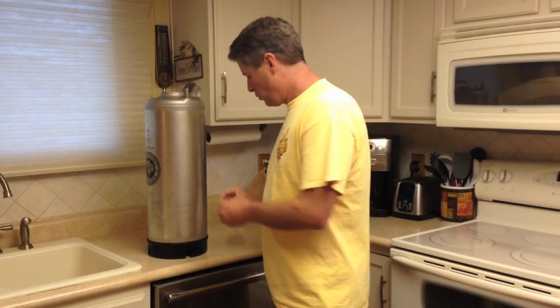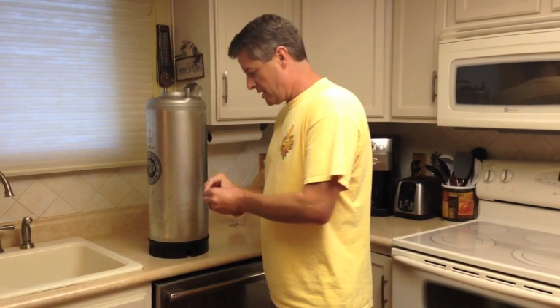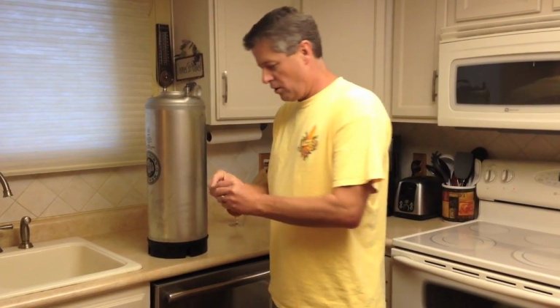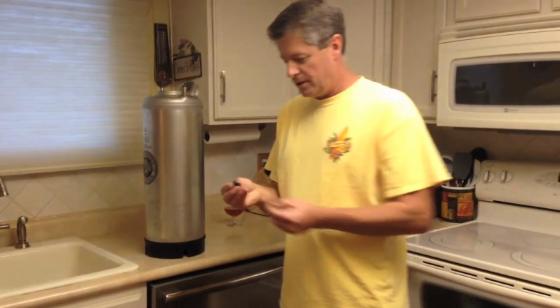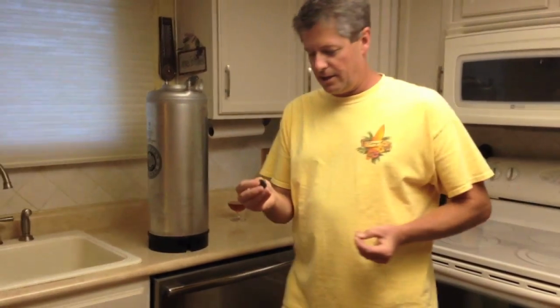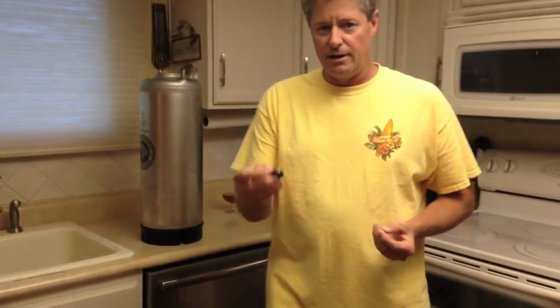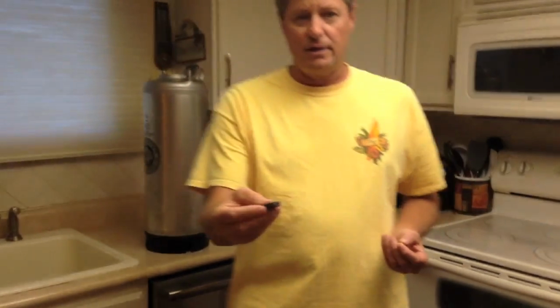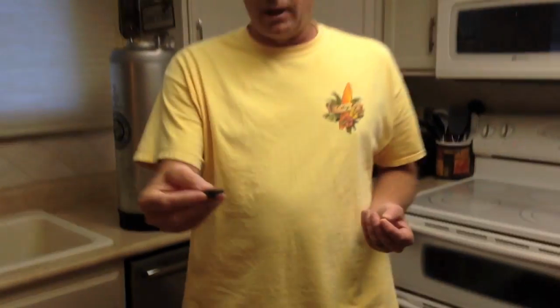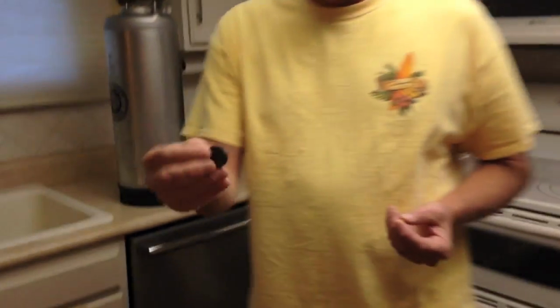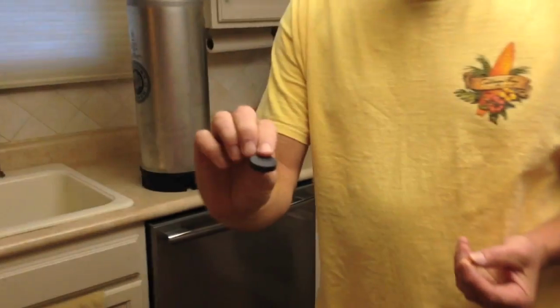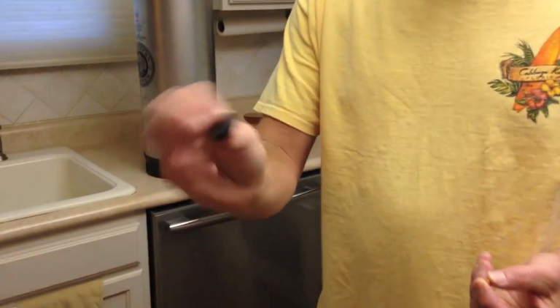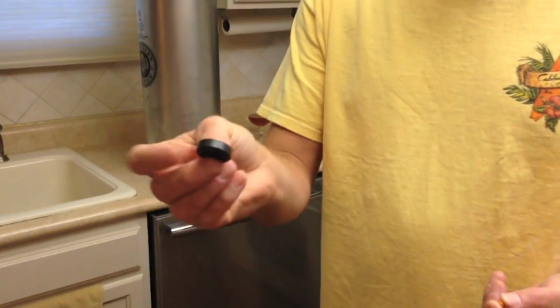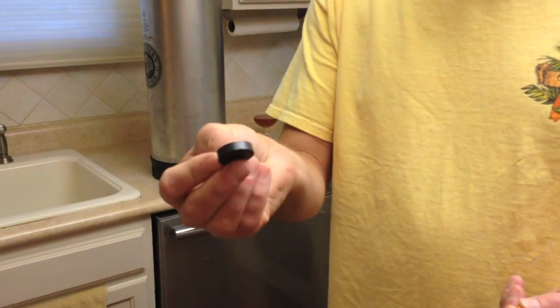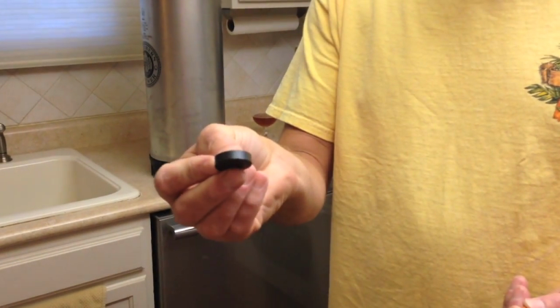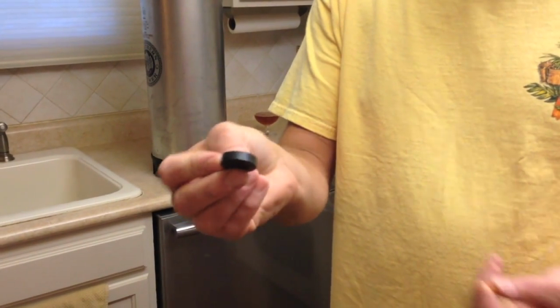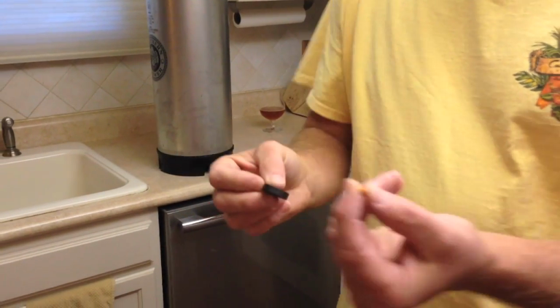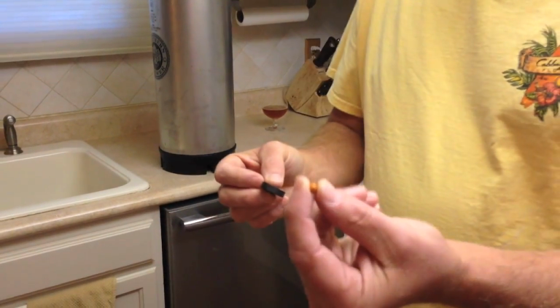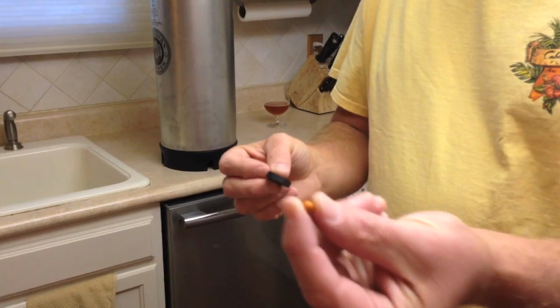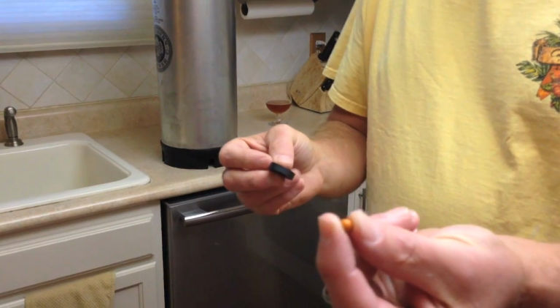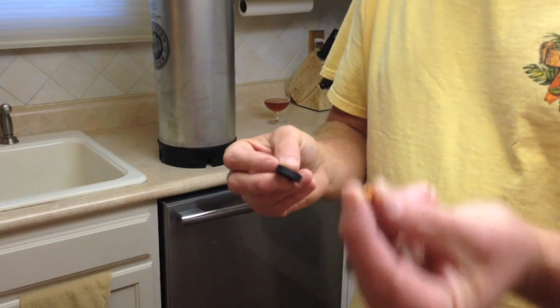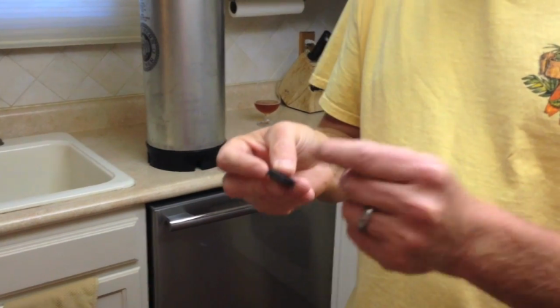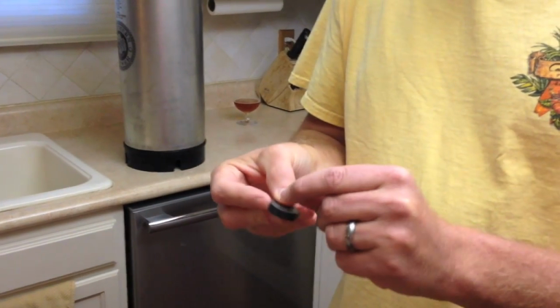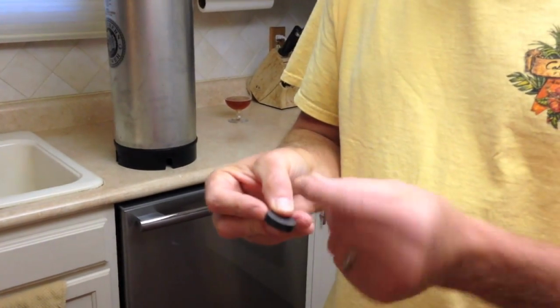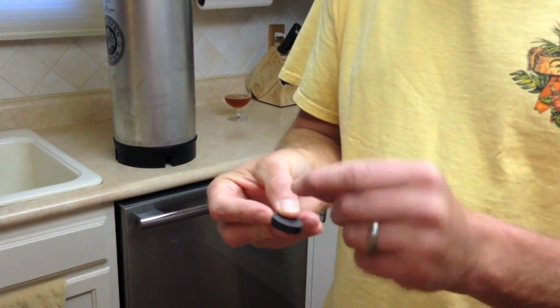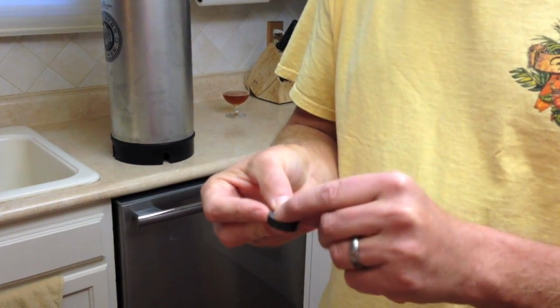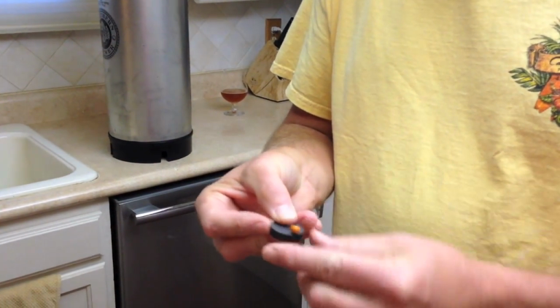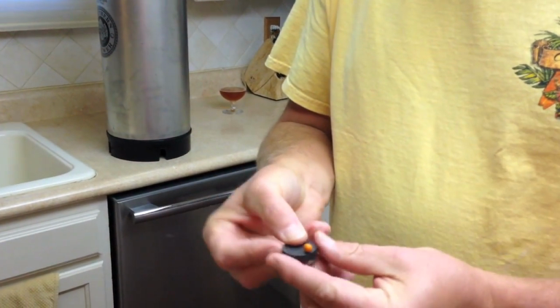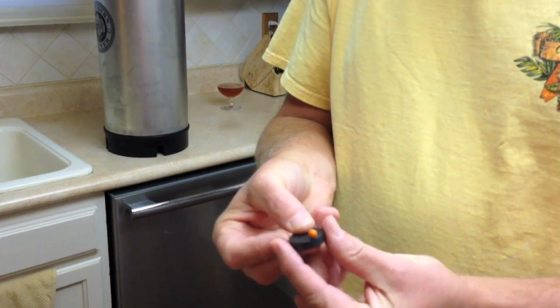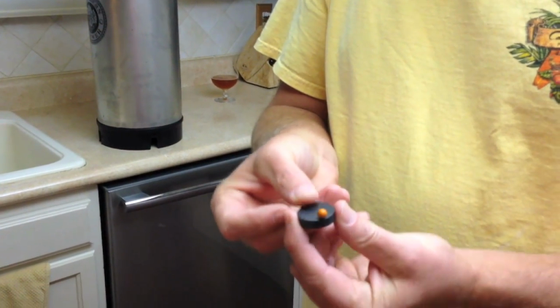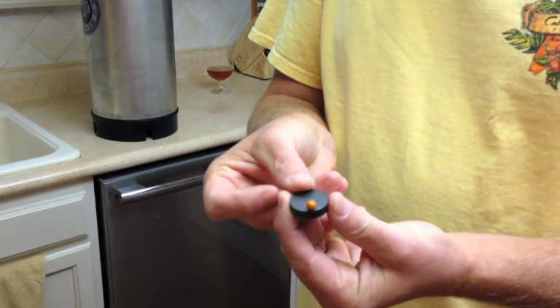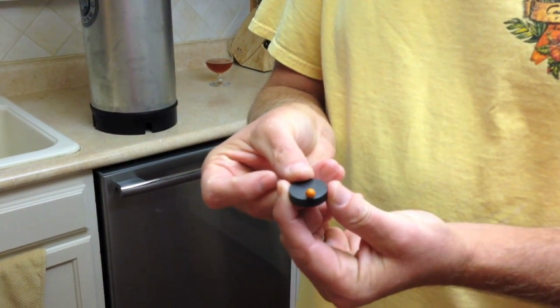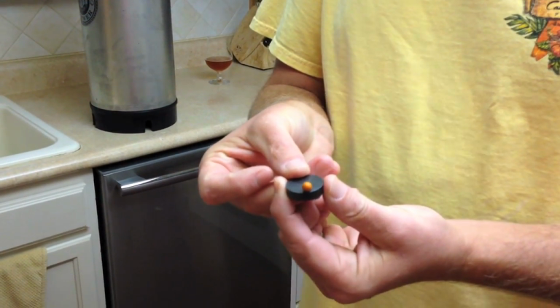With your kit, you're also going to get a black ceramic disc magnet like this and several of these orange BBs like that. They're orange indicating beads.